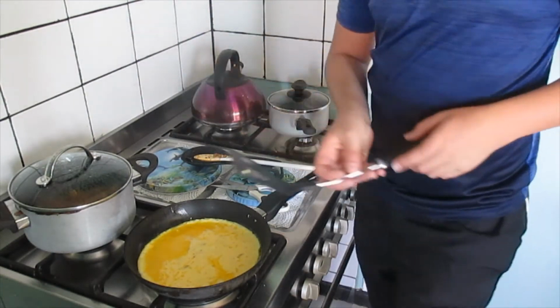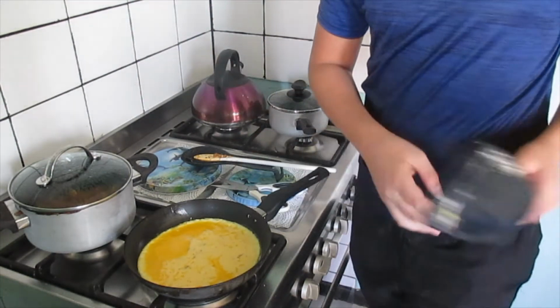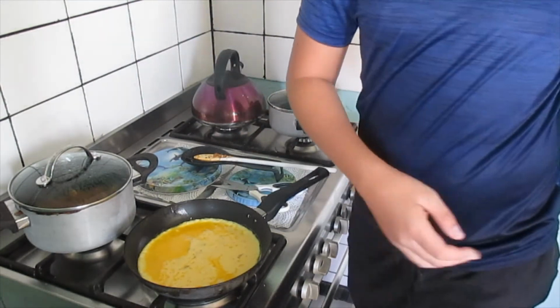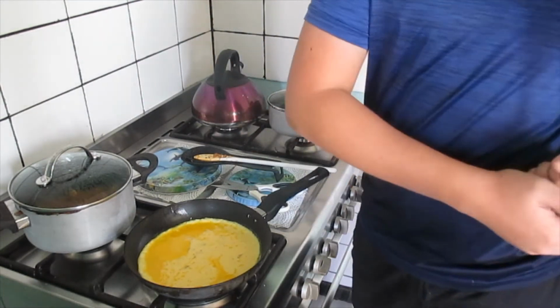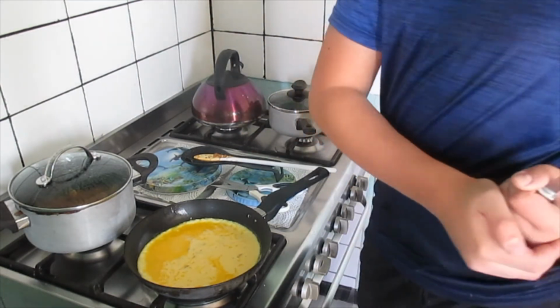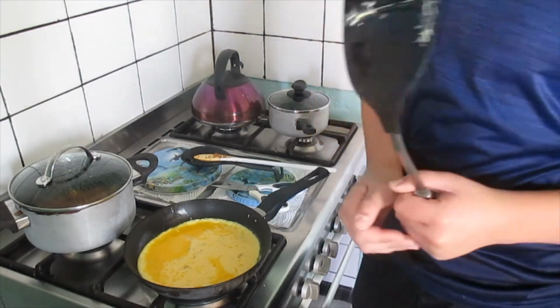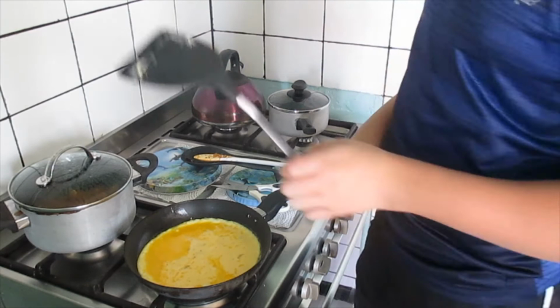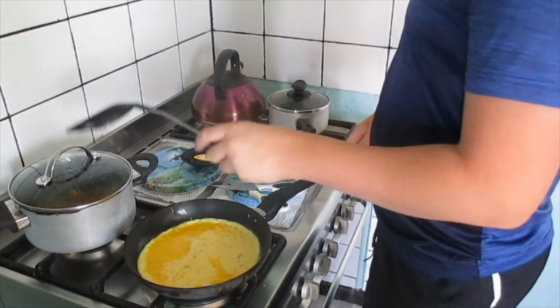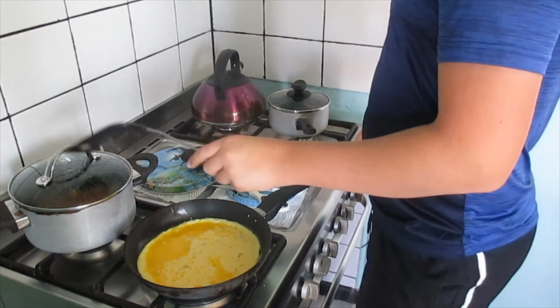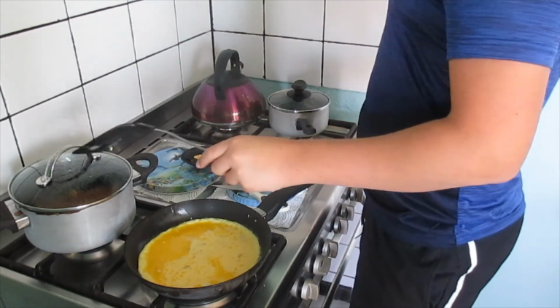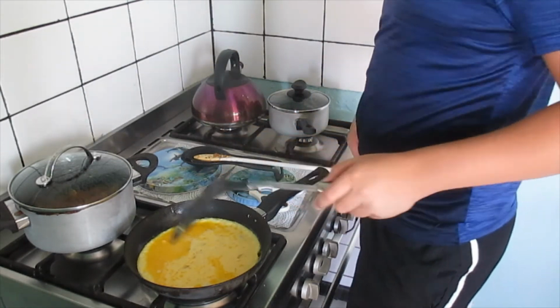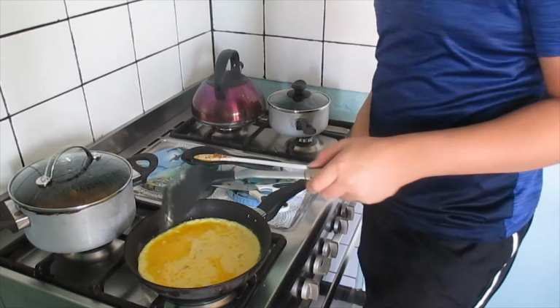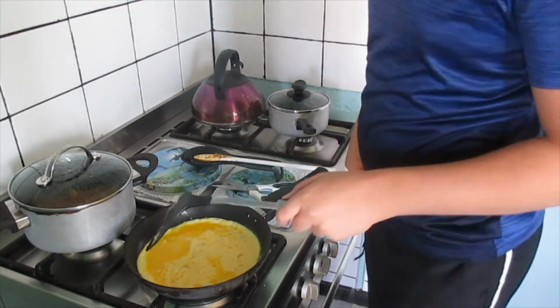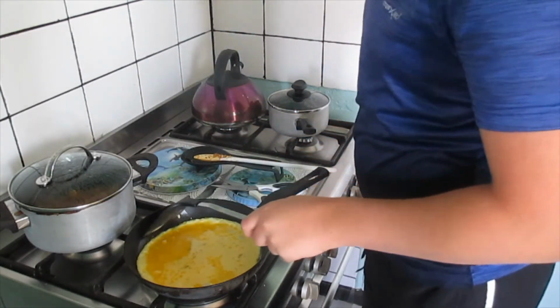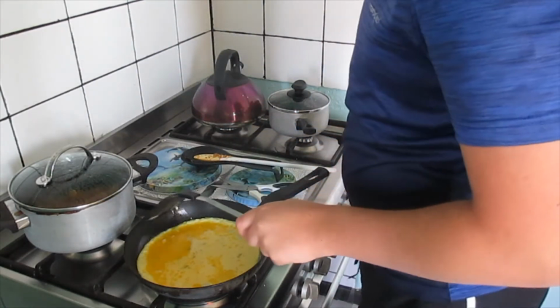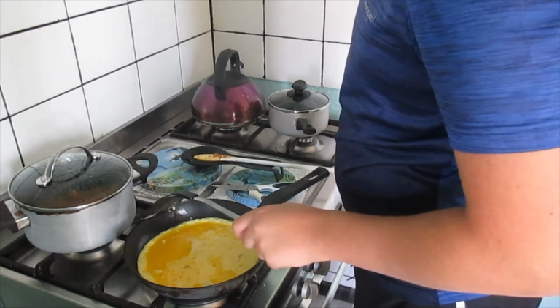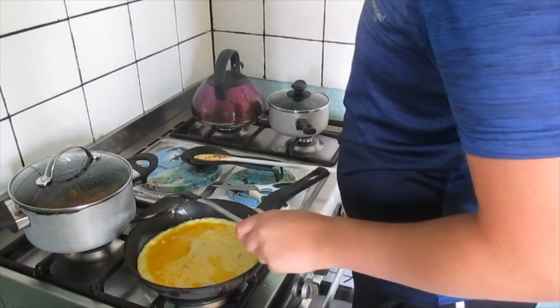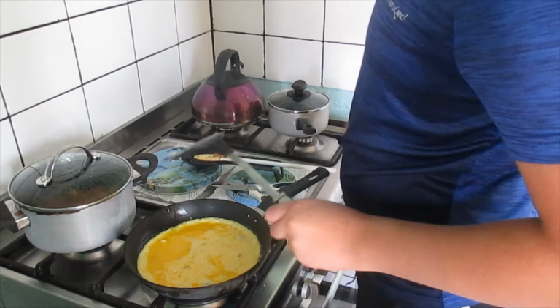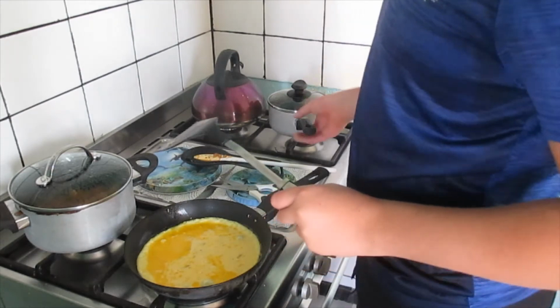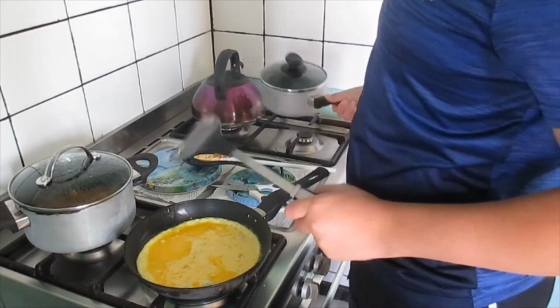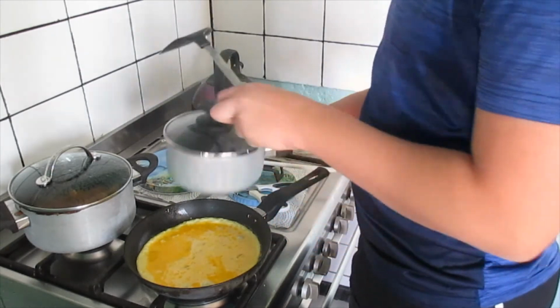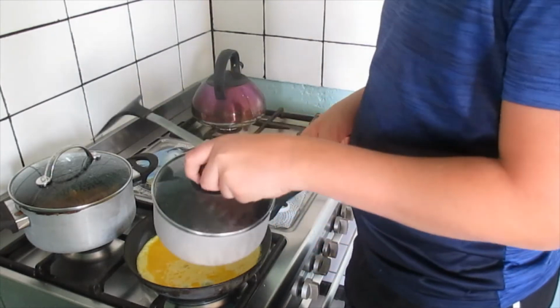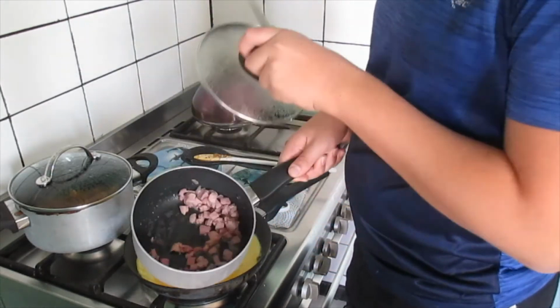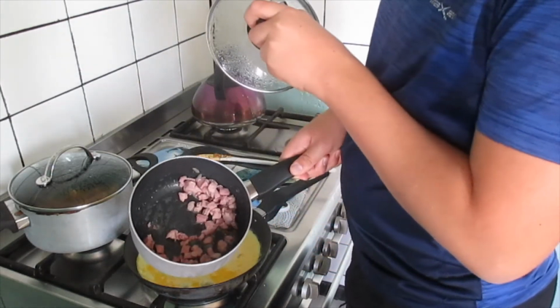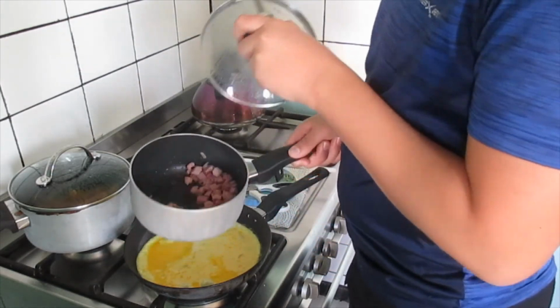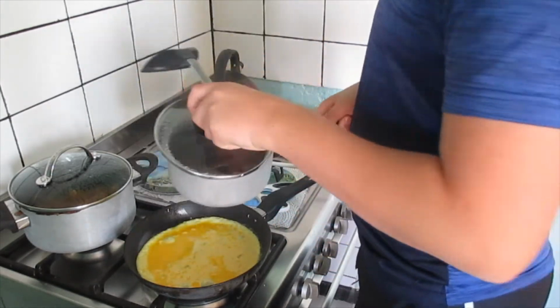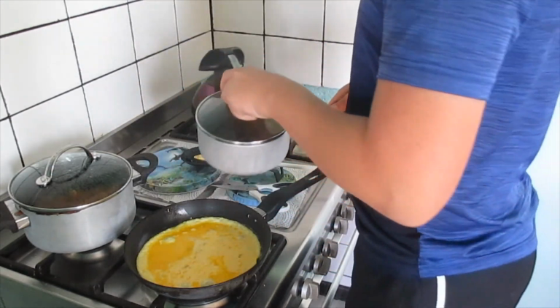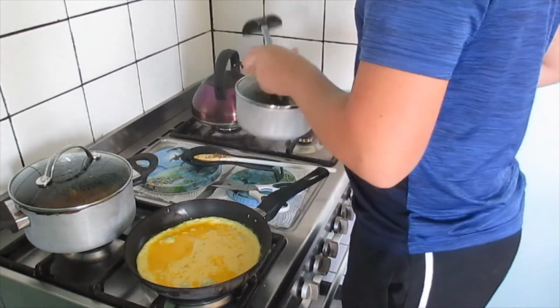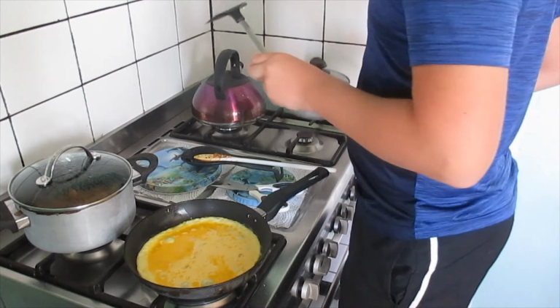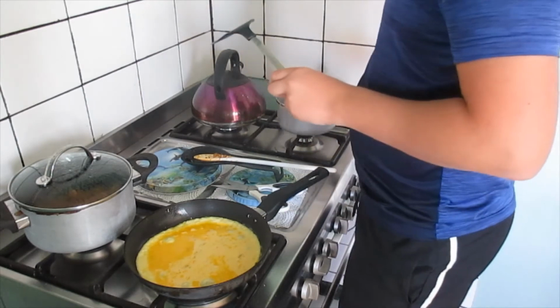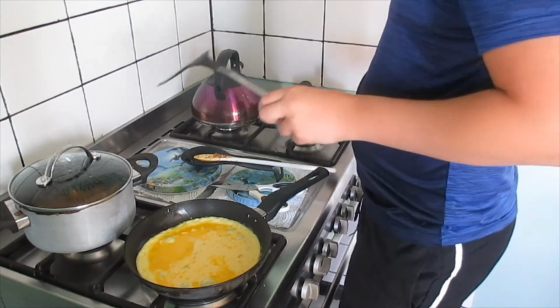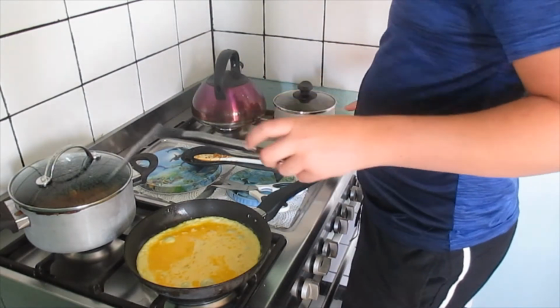As soon as the omelettes are done we're going to put them on a plate. And then we are going to put in the filling — the bacon. This is my brother's omelette, so he's going to get his bacon on it and some cheese.